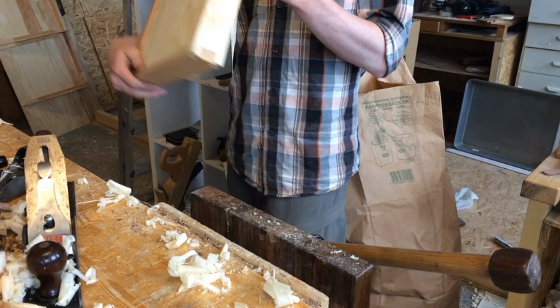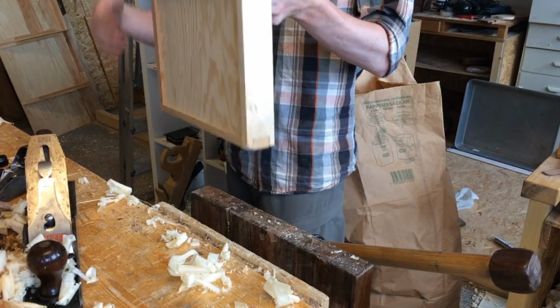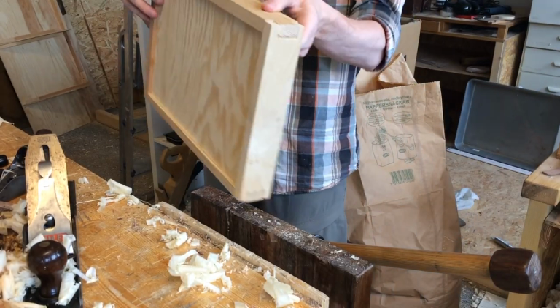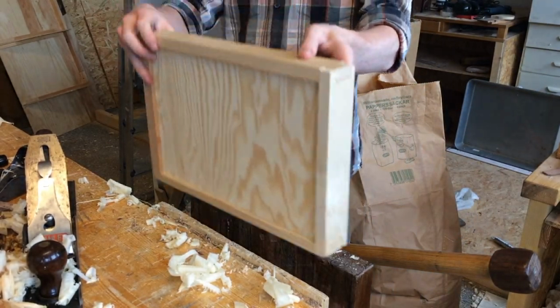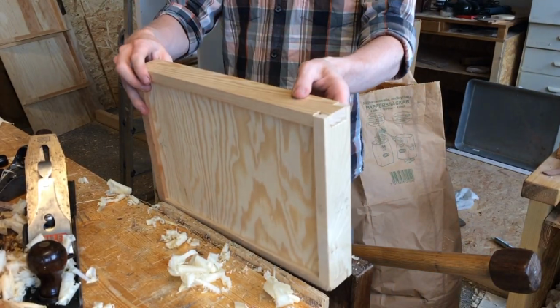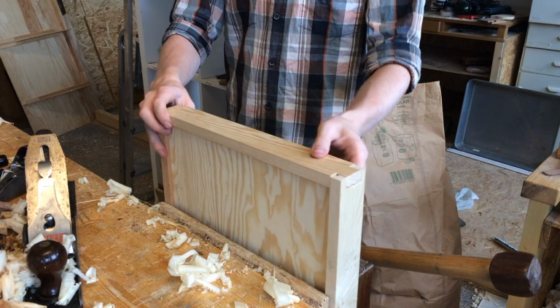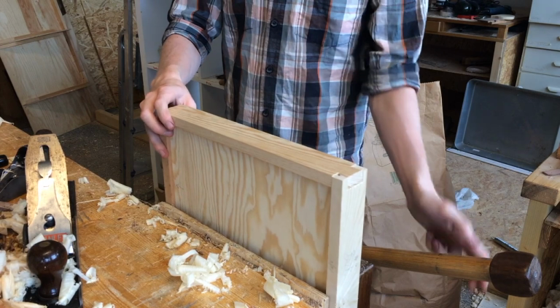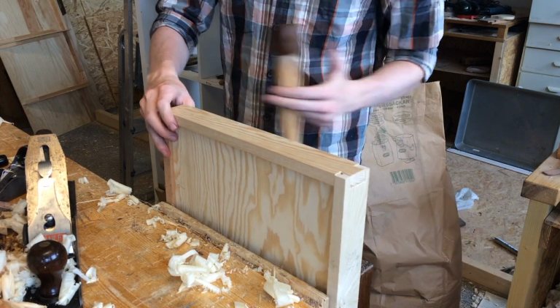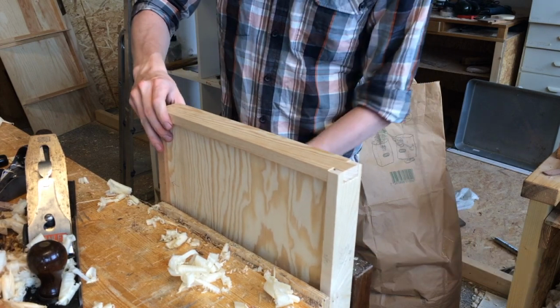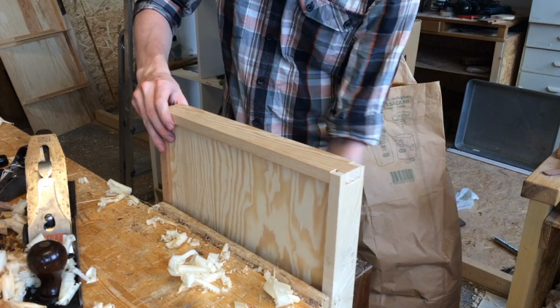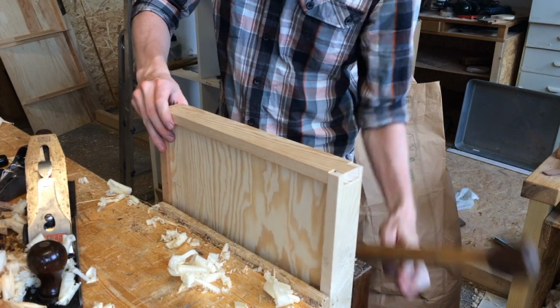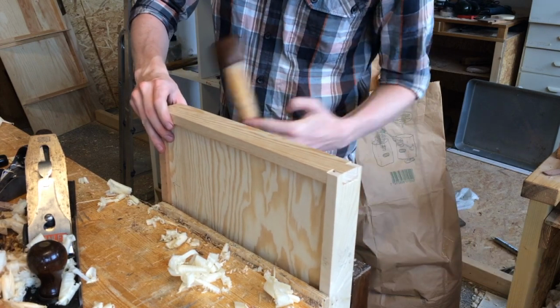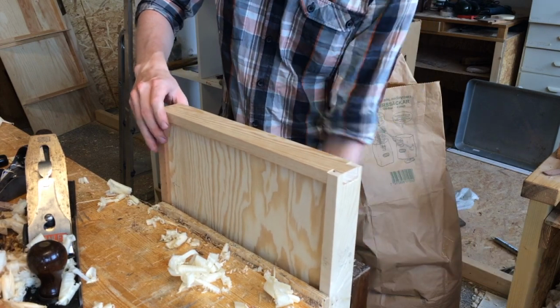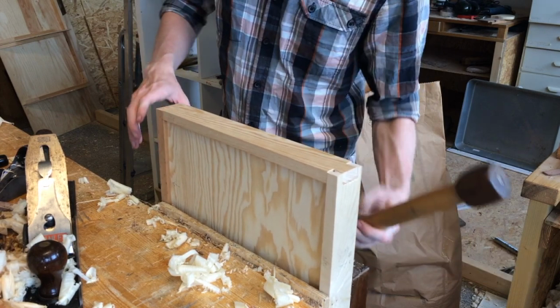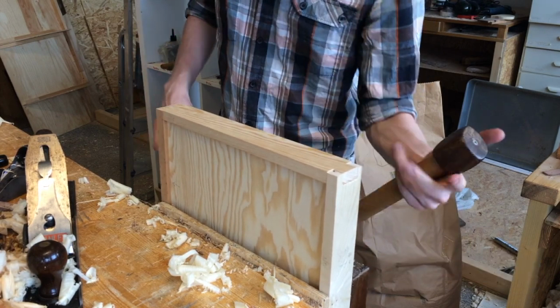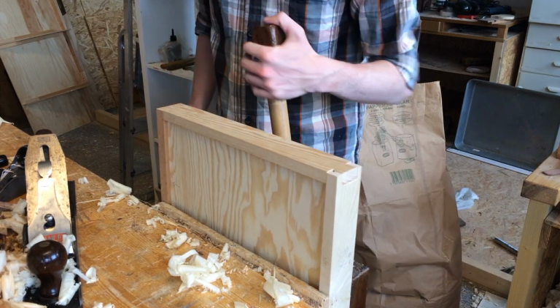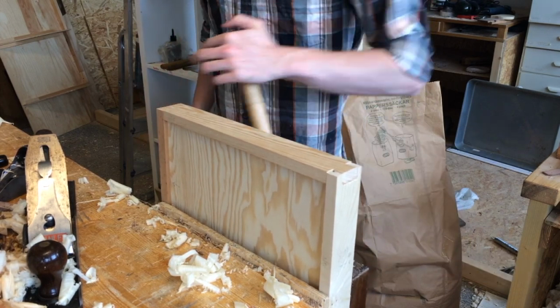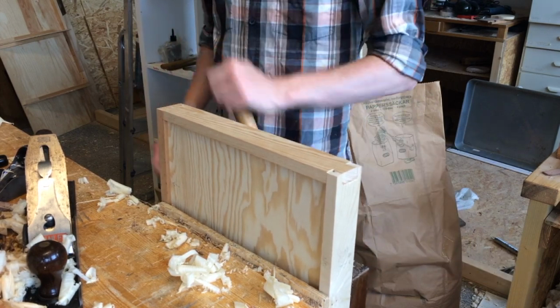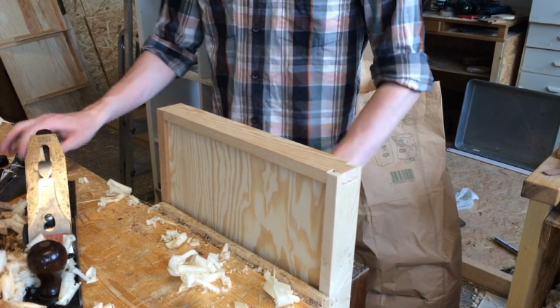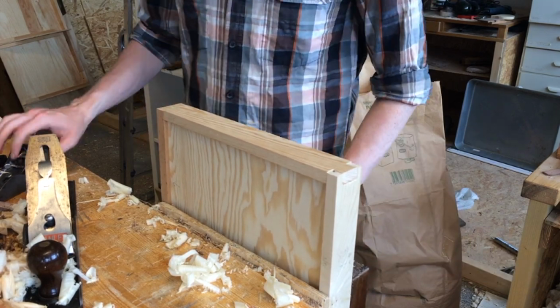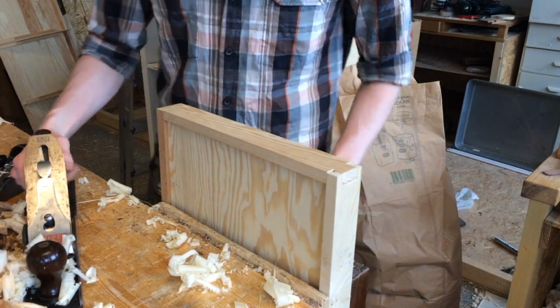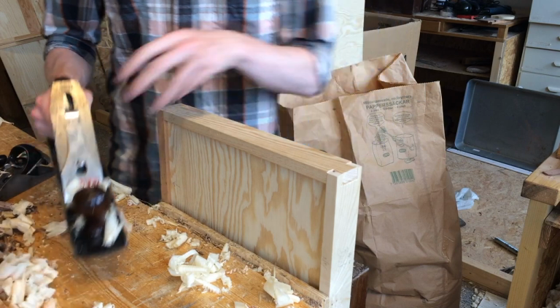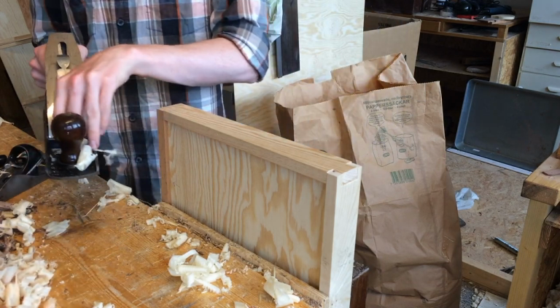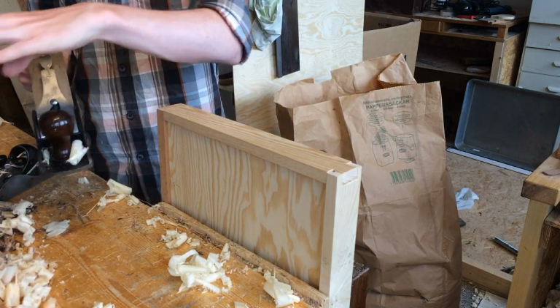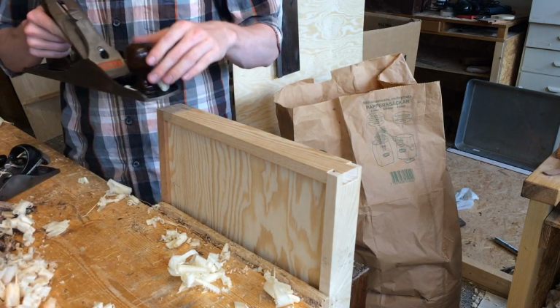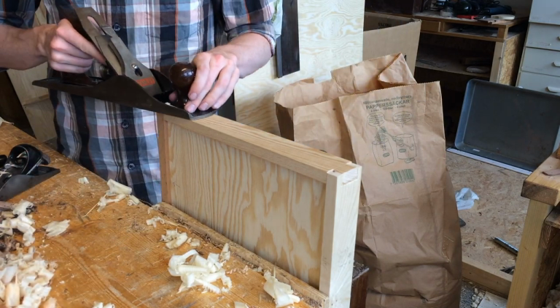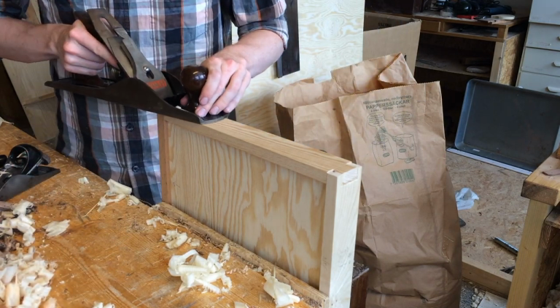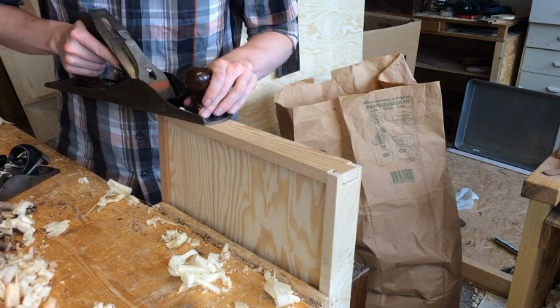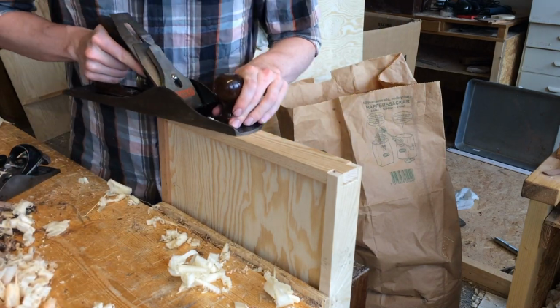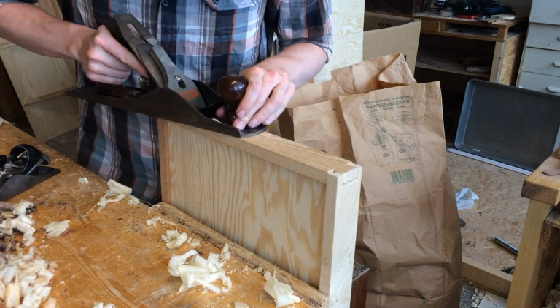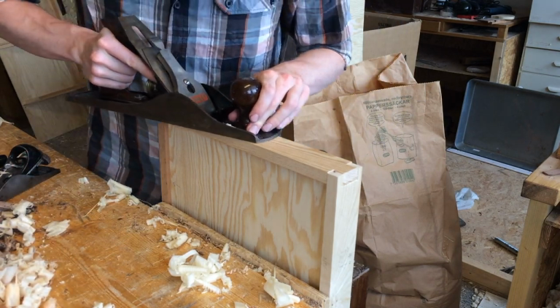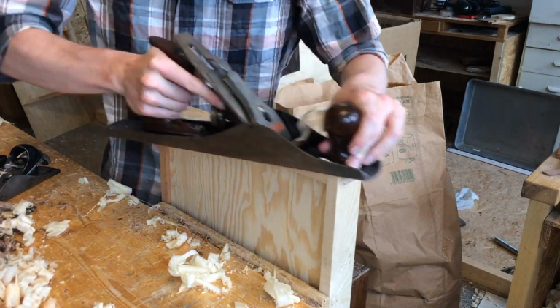With all of them assembled and dried I could plane down the sides which were left slightly proud of the front. Small out-of-squareness issues can be corrected here too, I found.